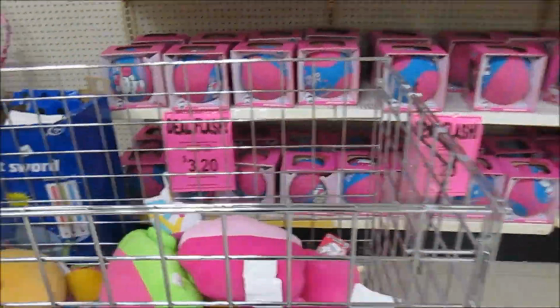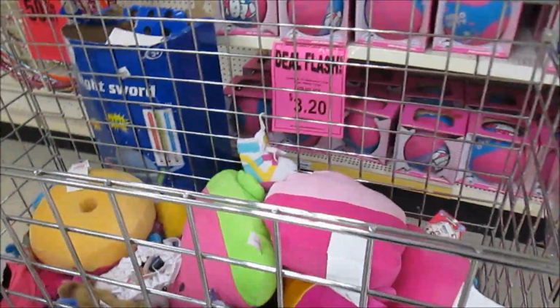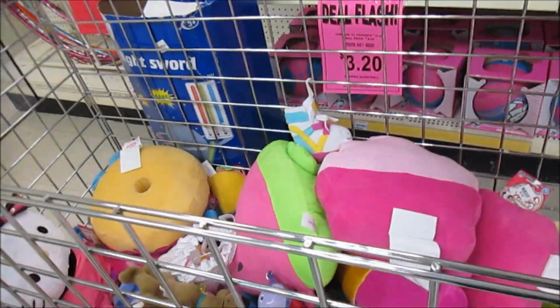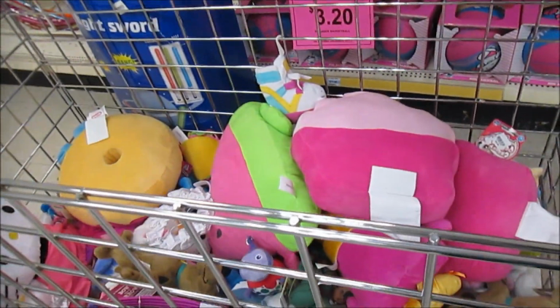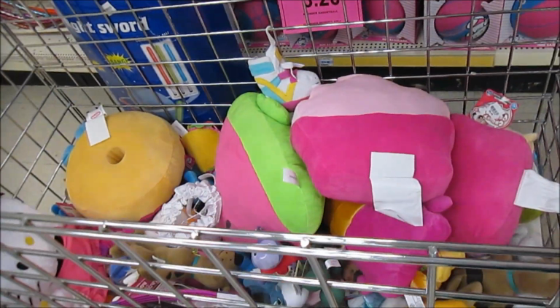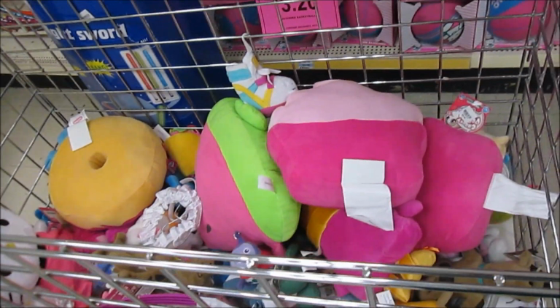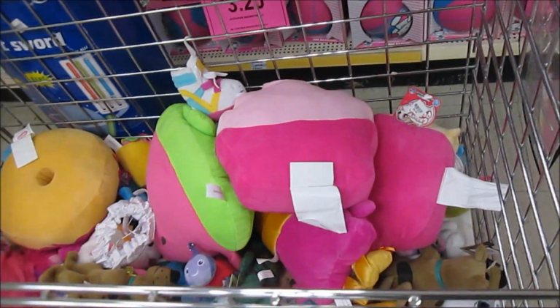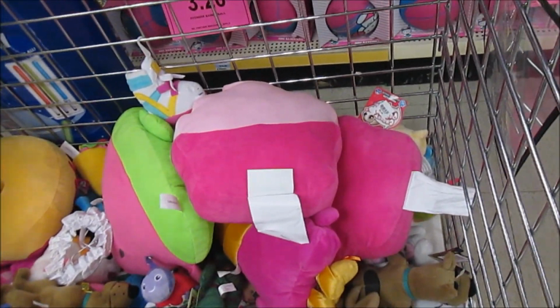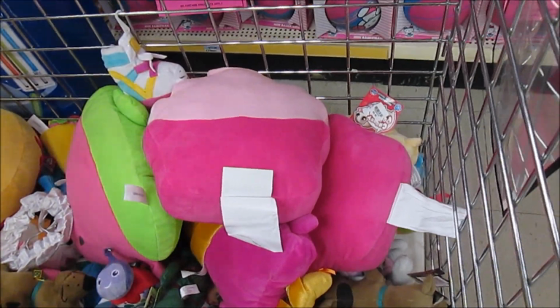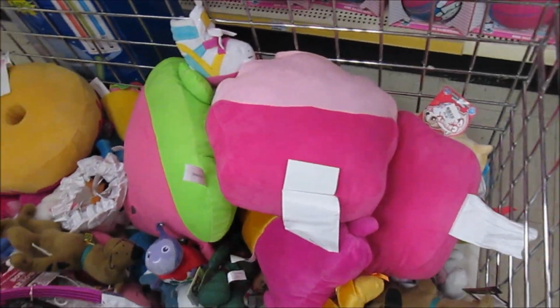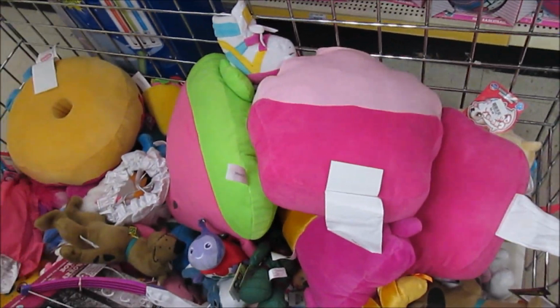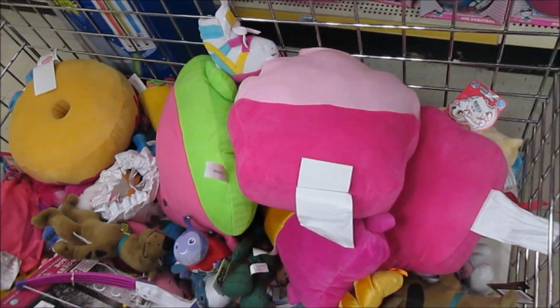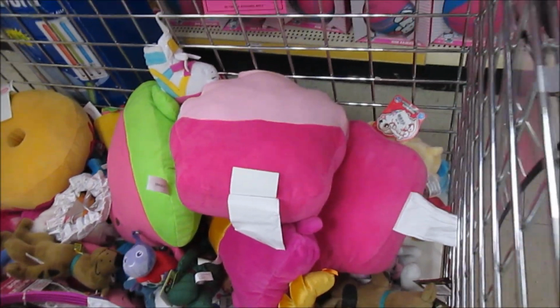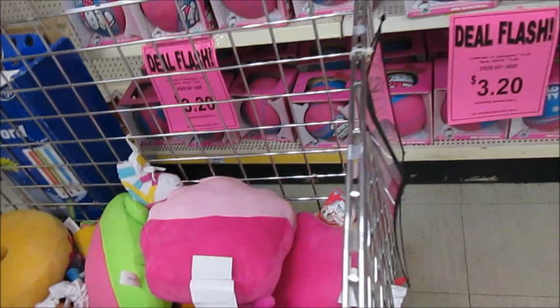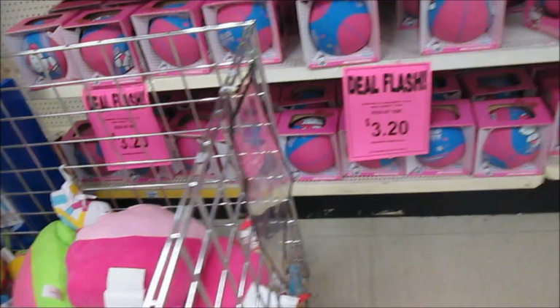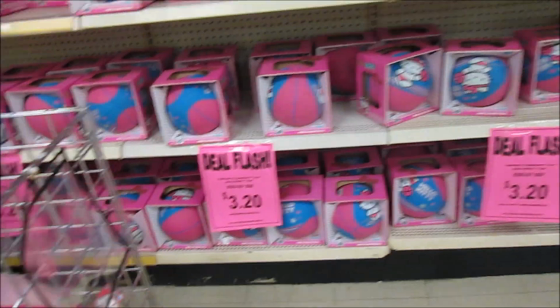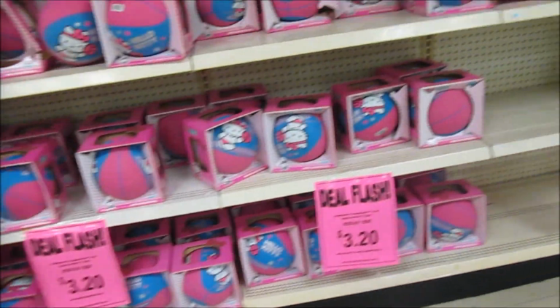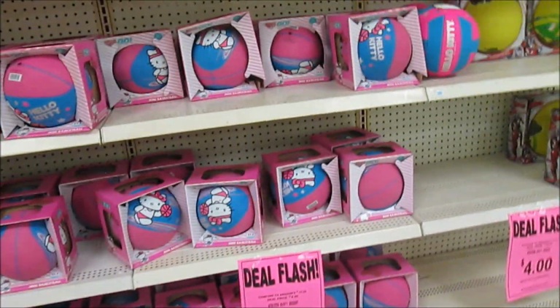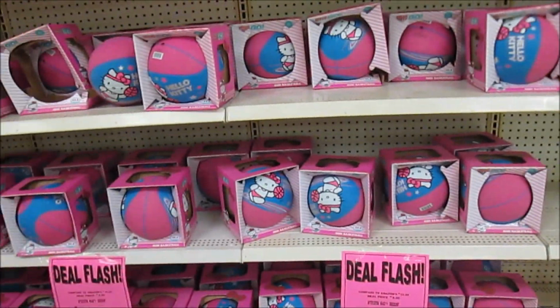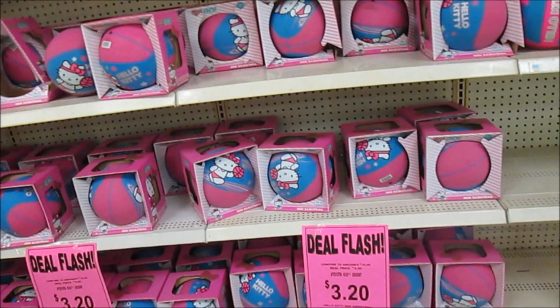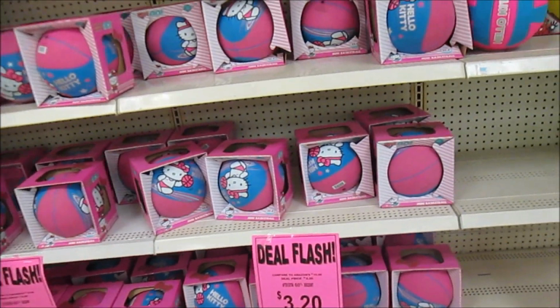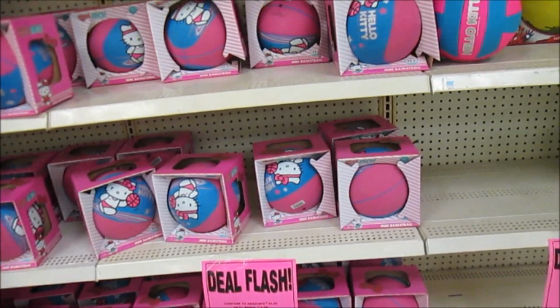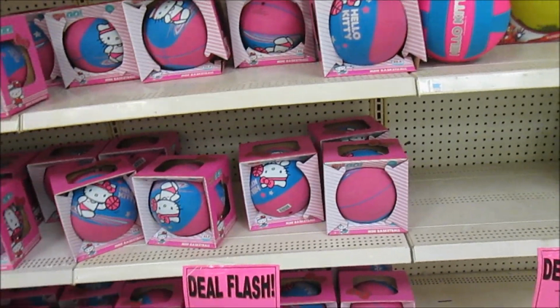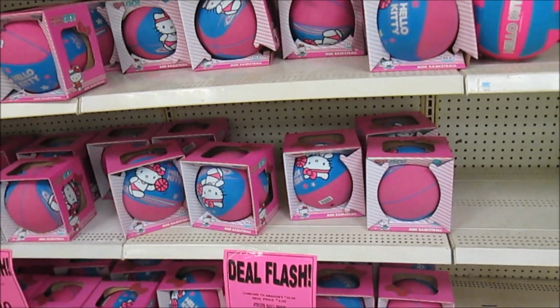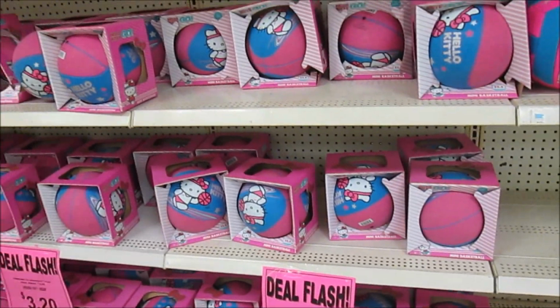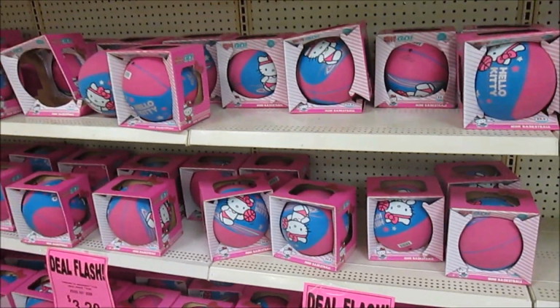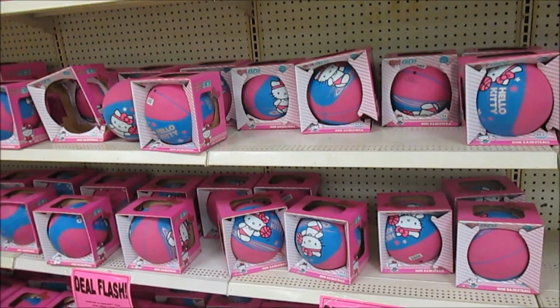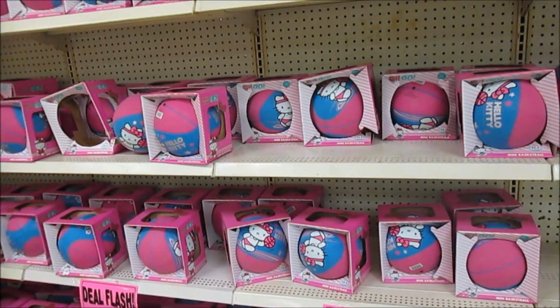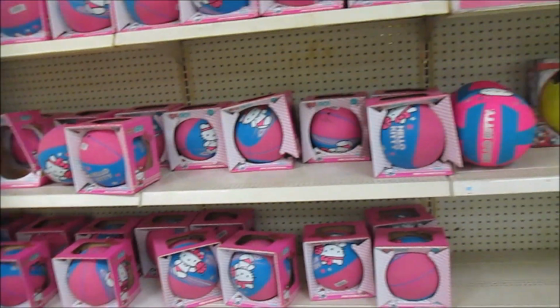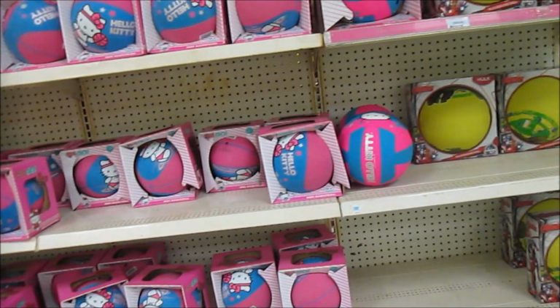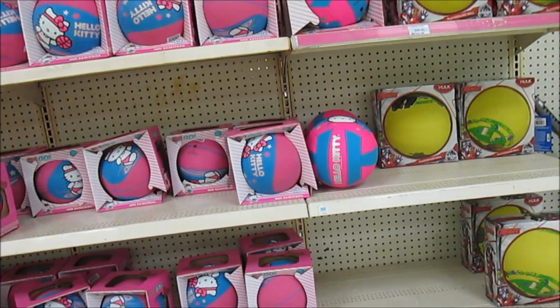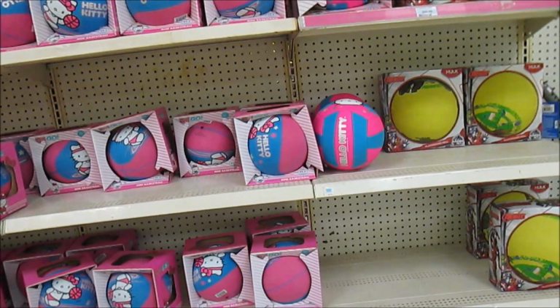There's a big pile of plushies here. You might want to dig in there — there might be something you want. And a whole bunch of Hello Kitty balls.